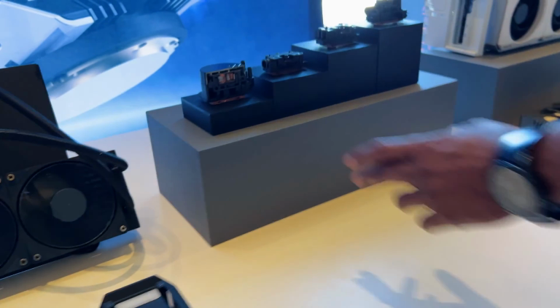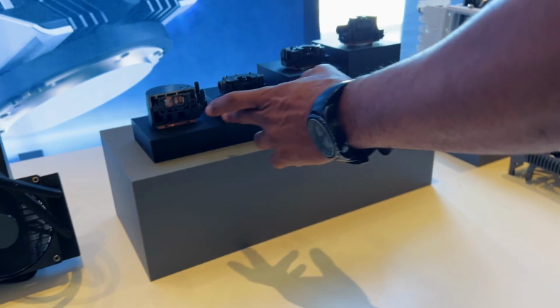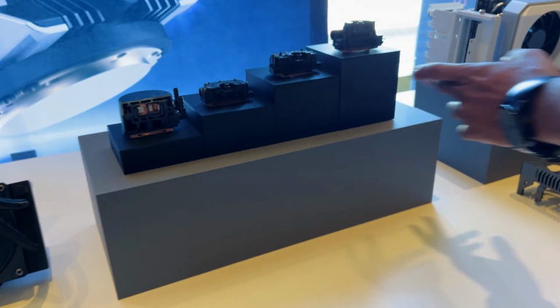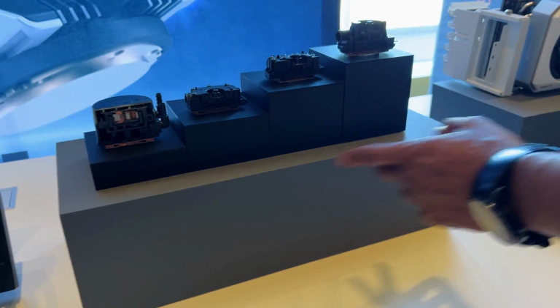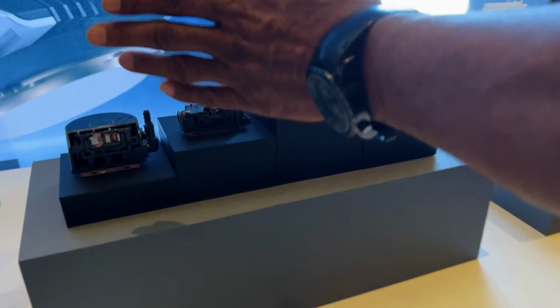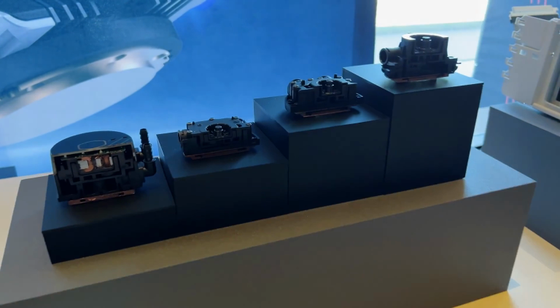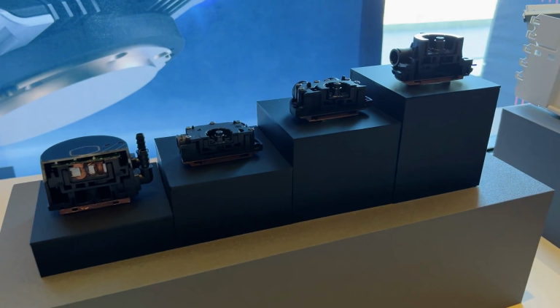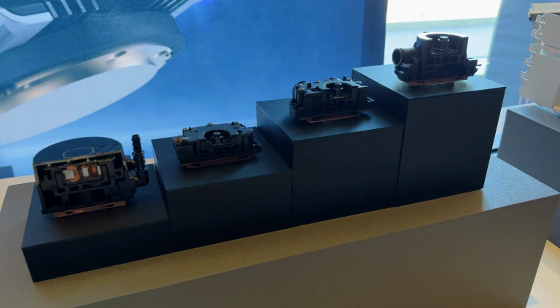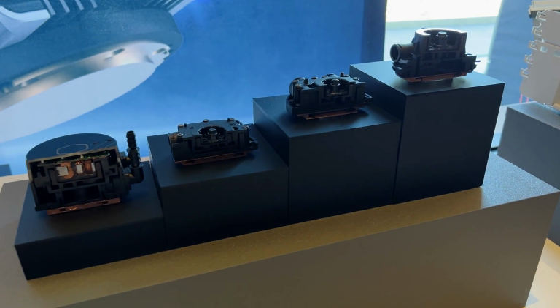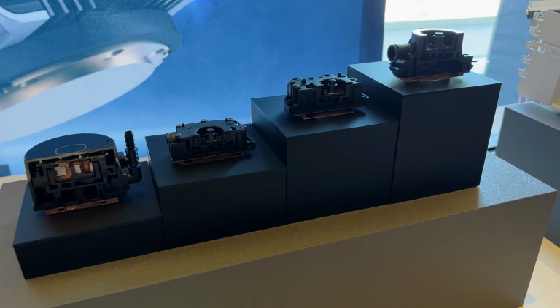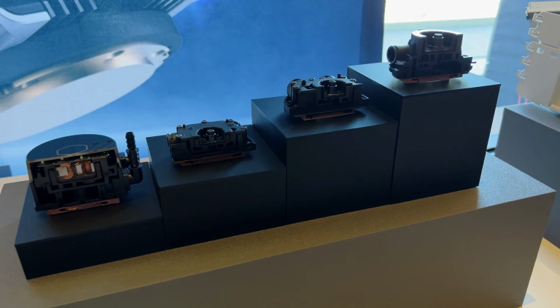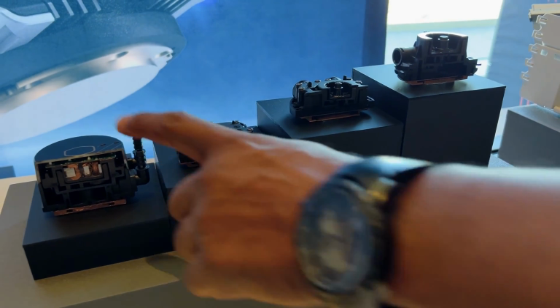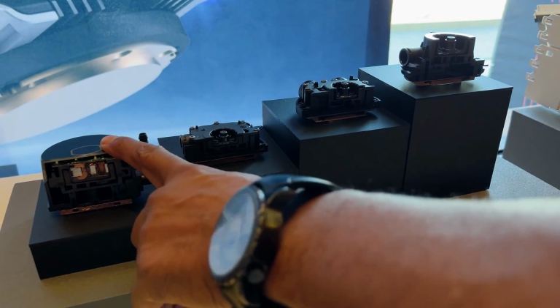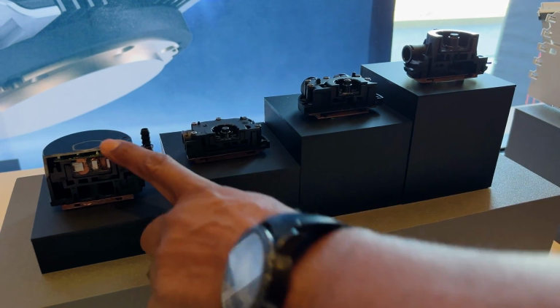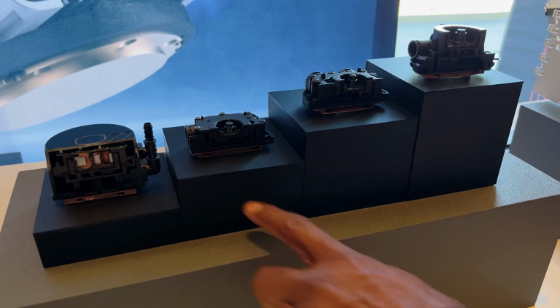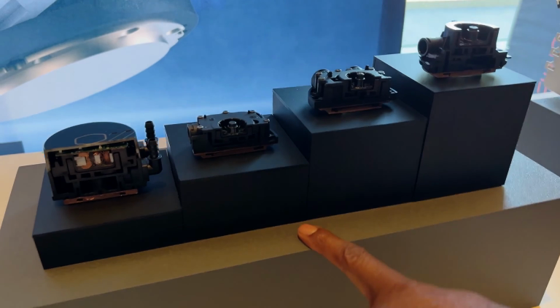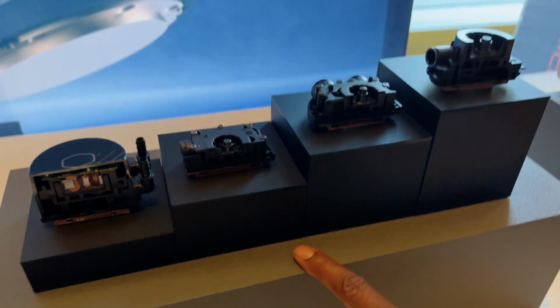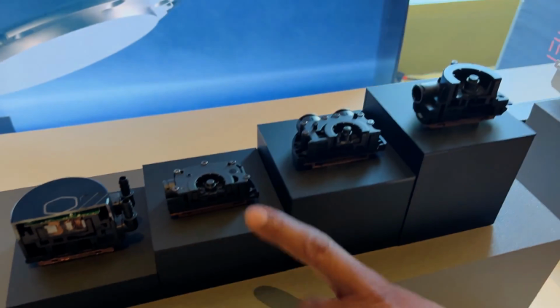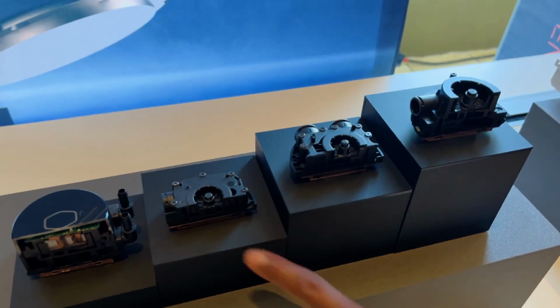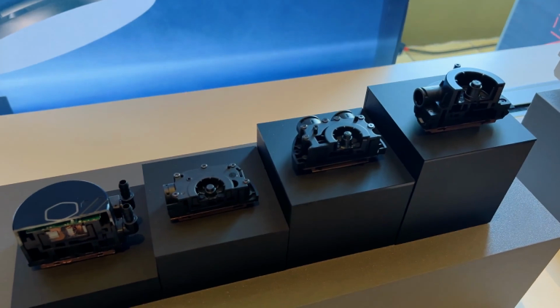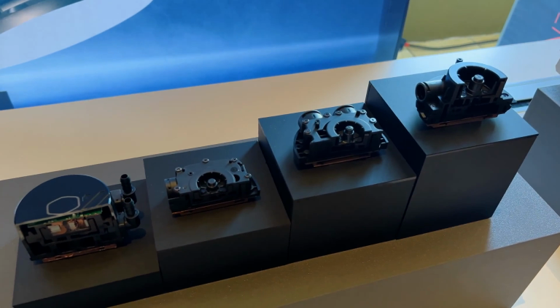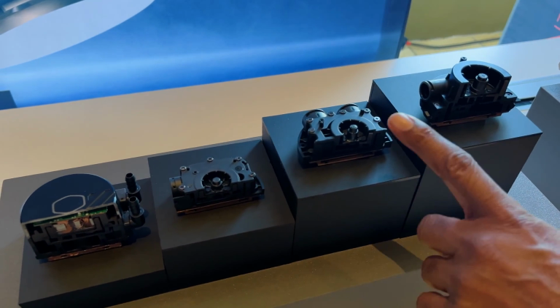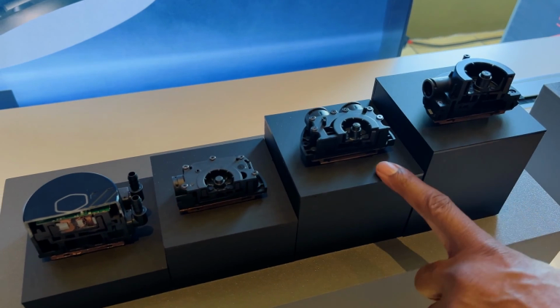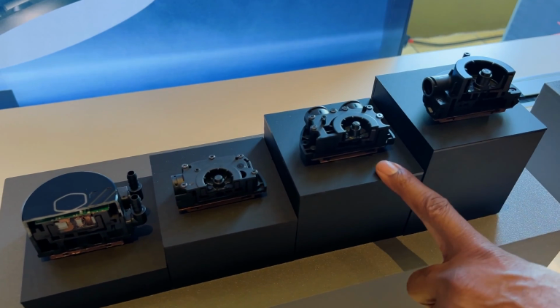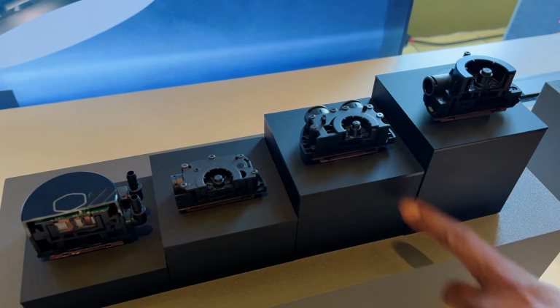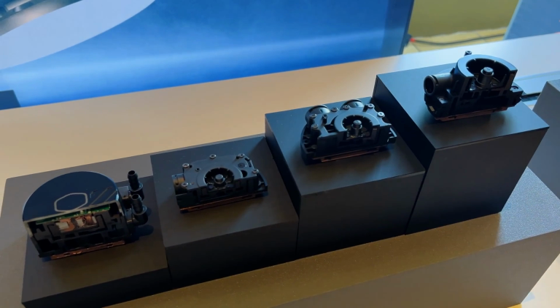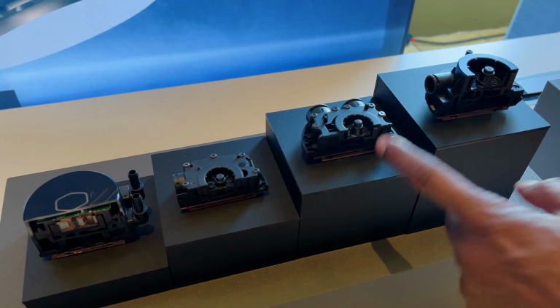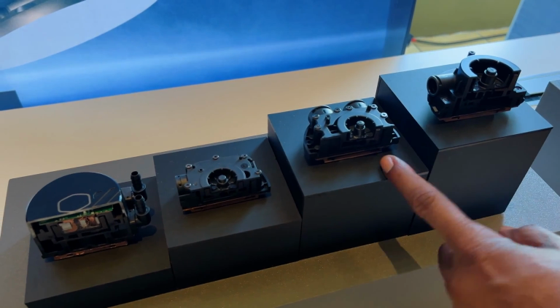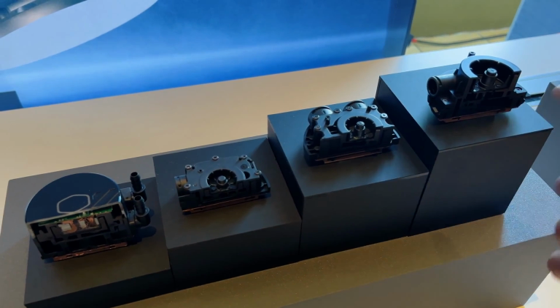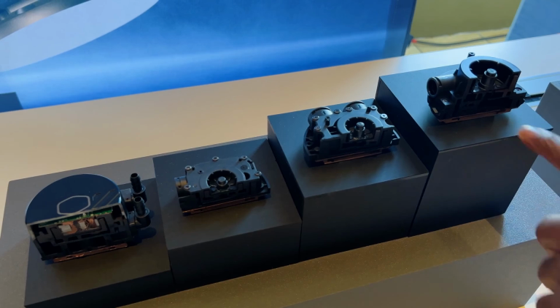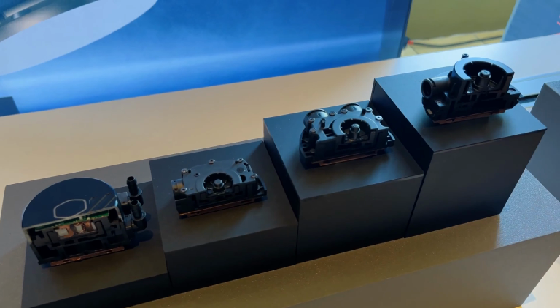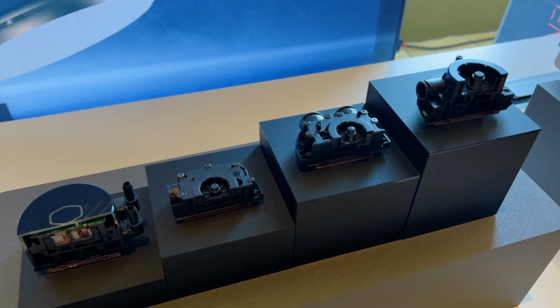Here's our line of different coolers where you can get a cut to see the difference. This is our Elcor, this is our Flux, this is our Atmos — we just came out with this year — and this was the Ion.